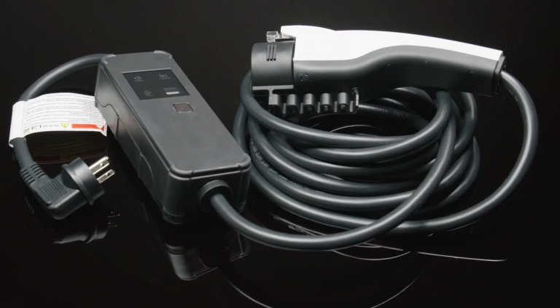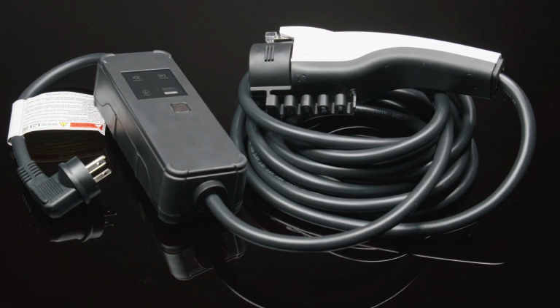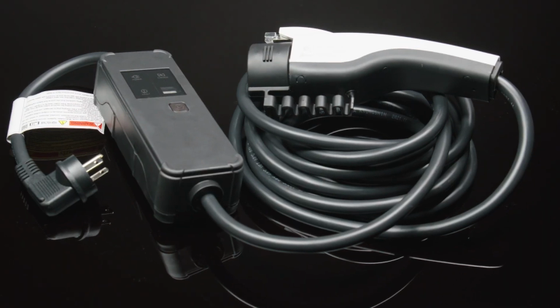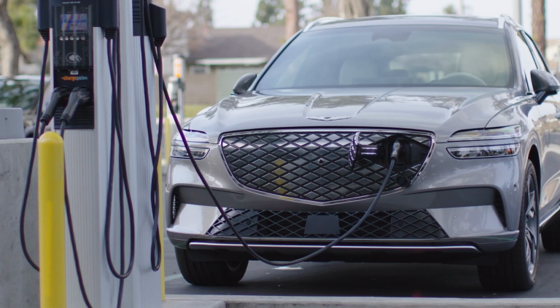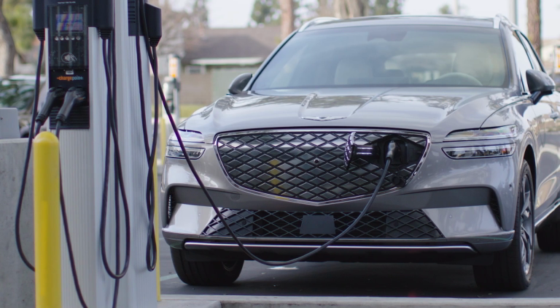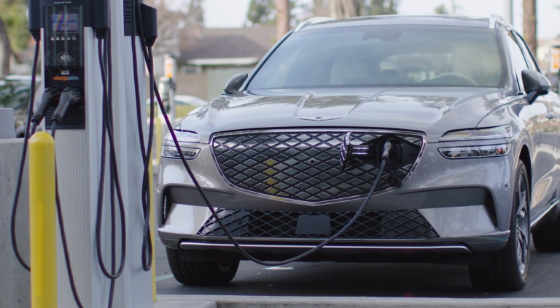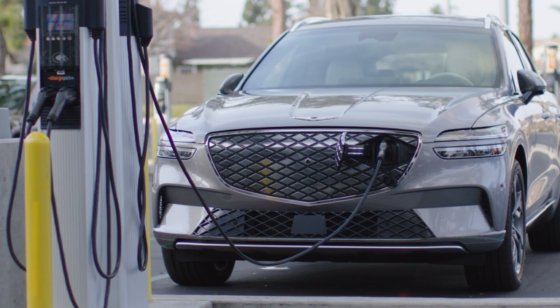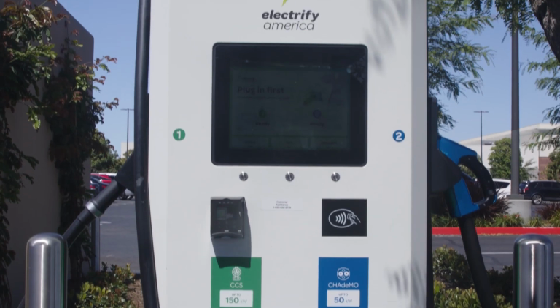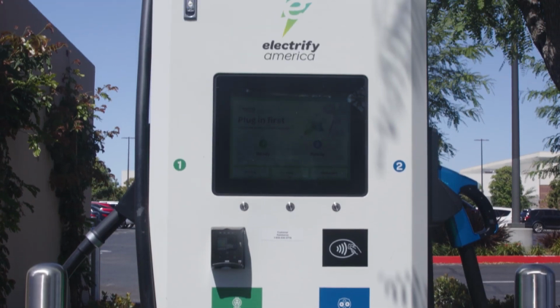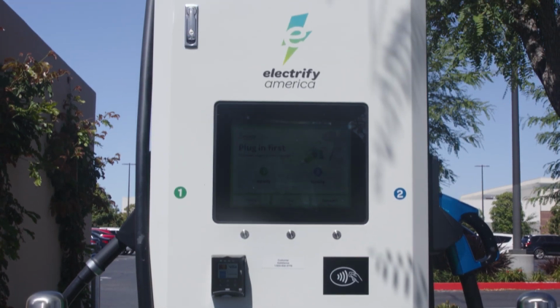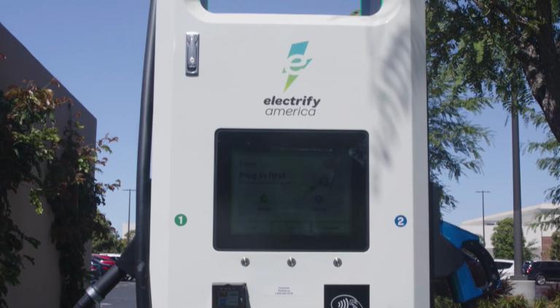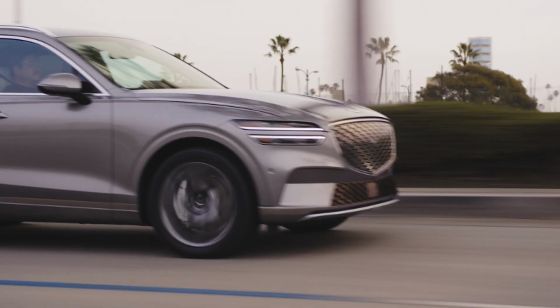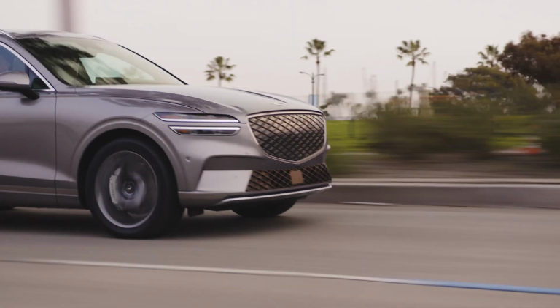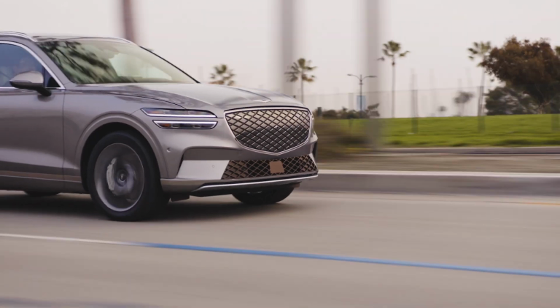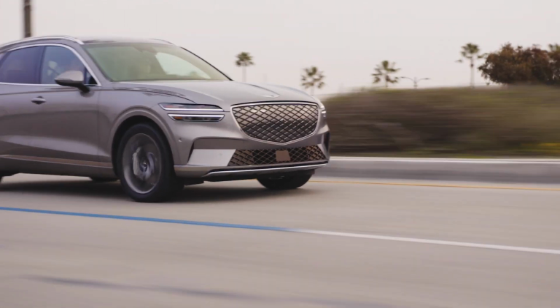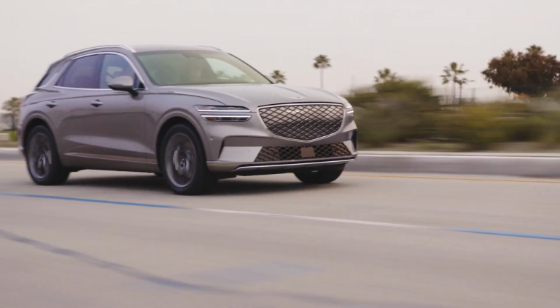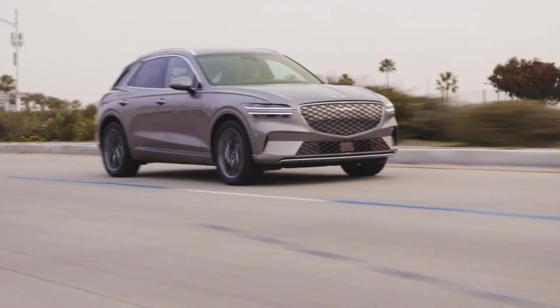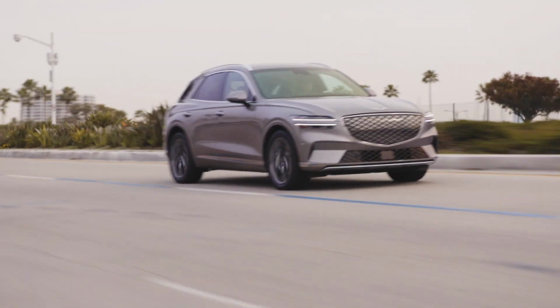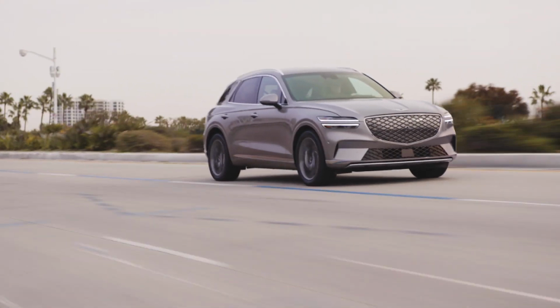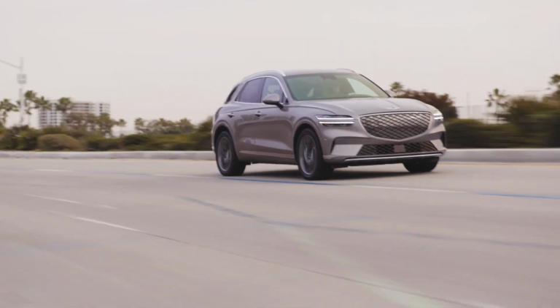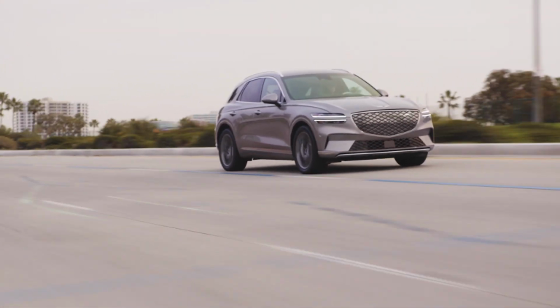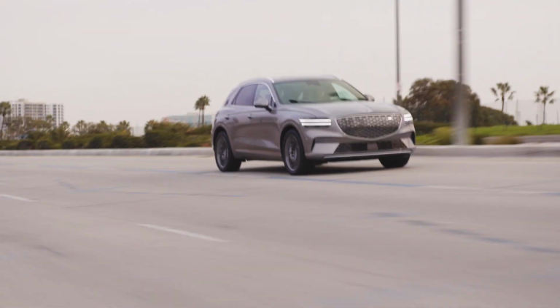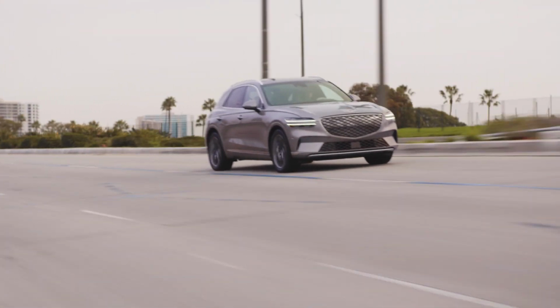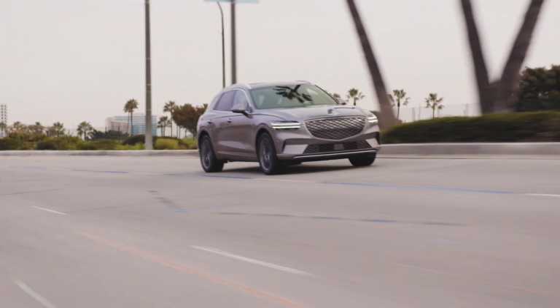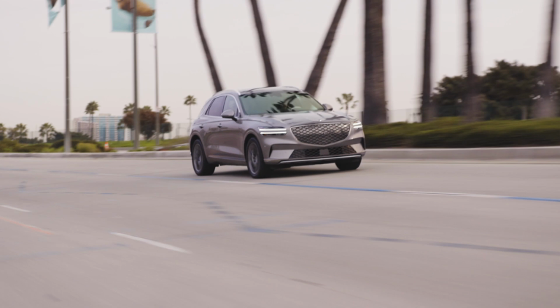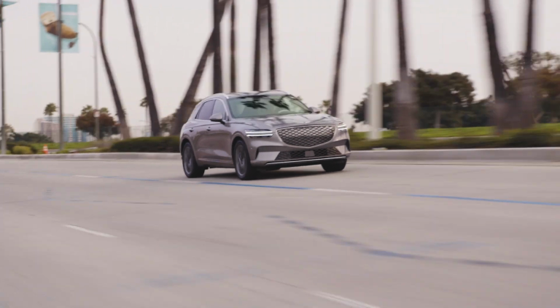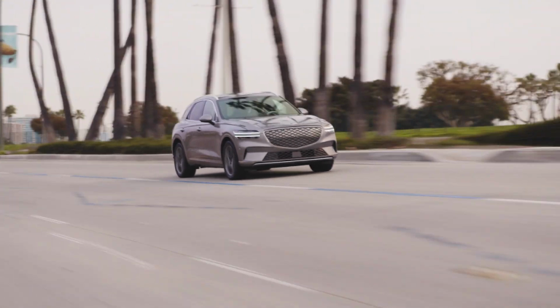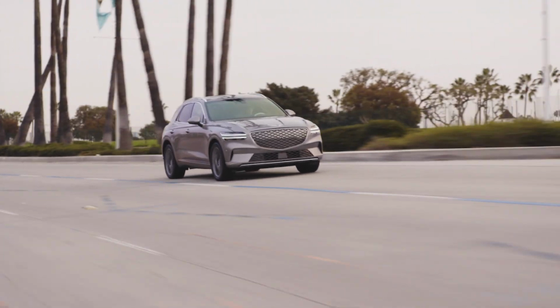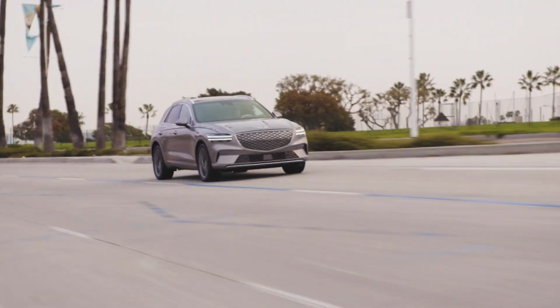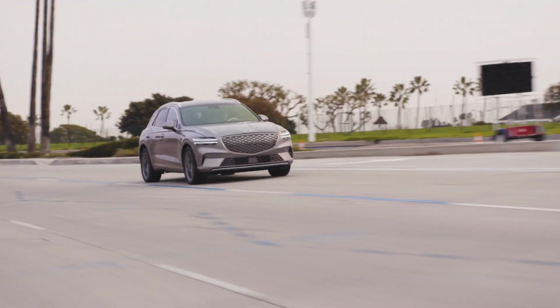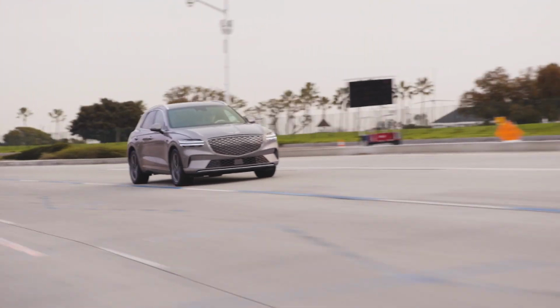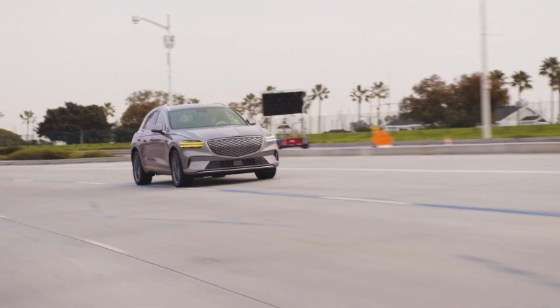Level 1, Level 2, and Level 3. Each Genesis model may have its own rate of charge, which you can refer to in your owner's manual for approximate charging times for each type of charge level.